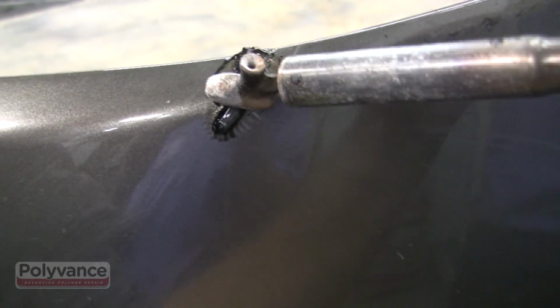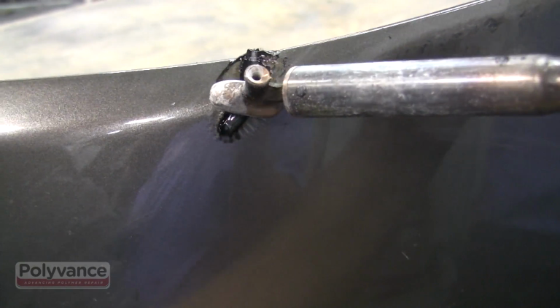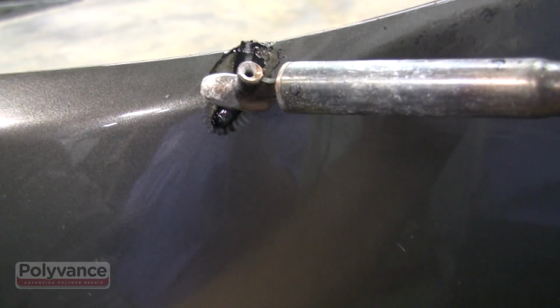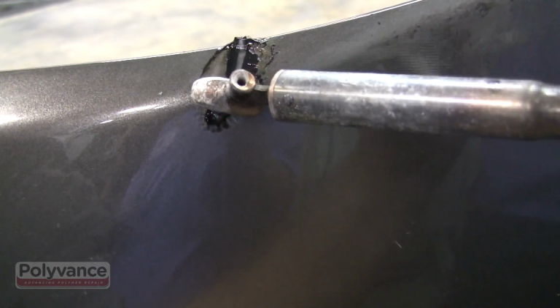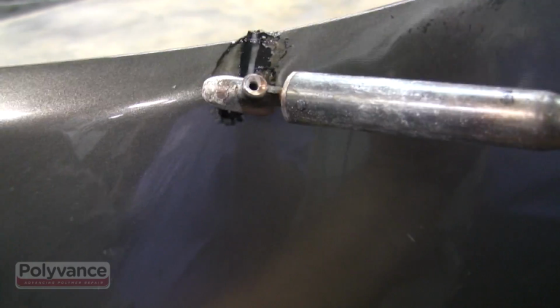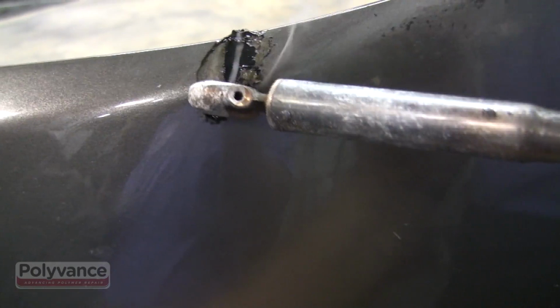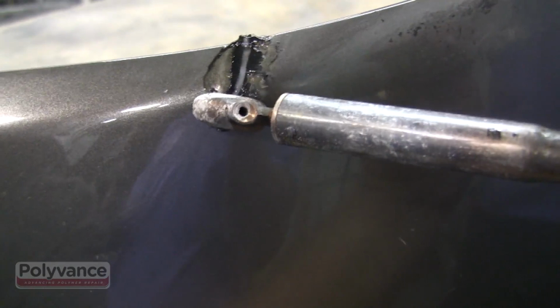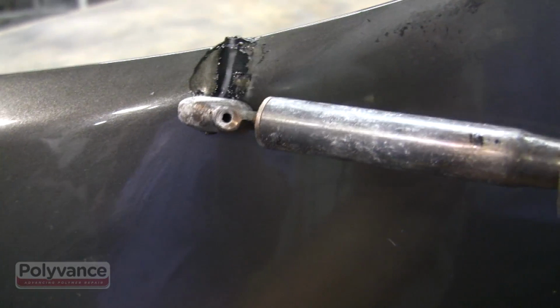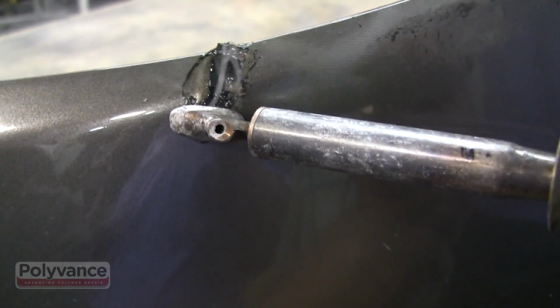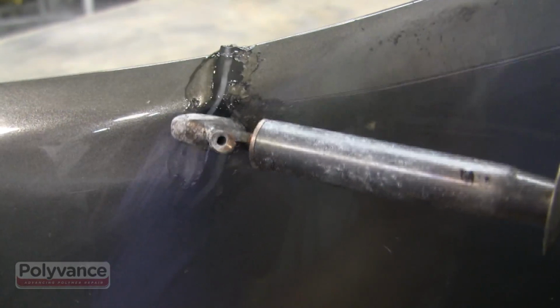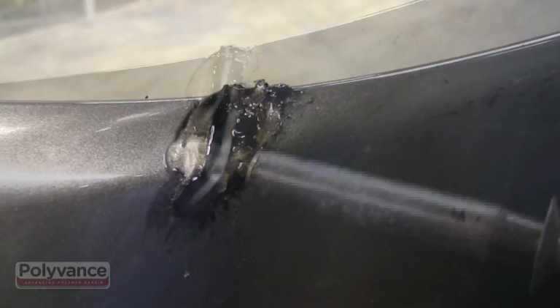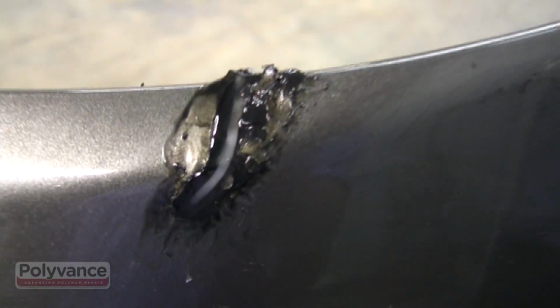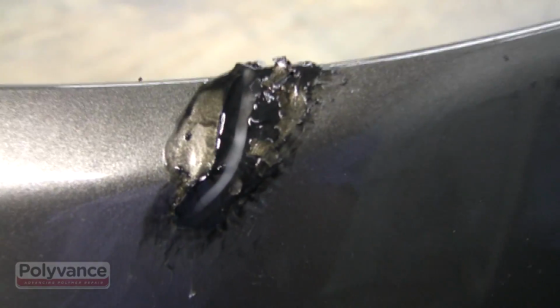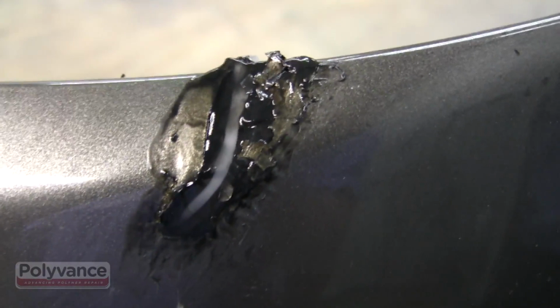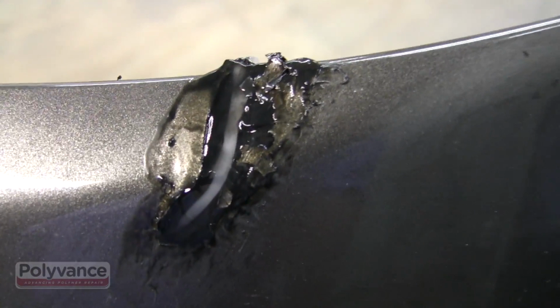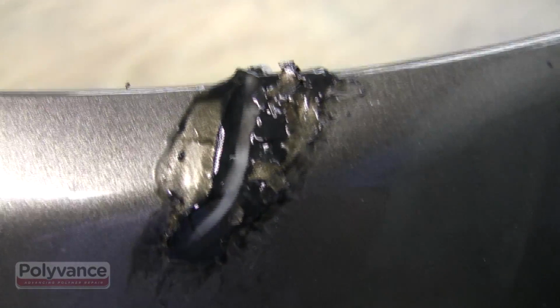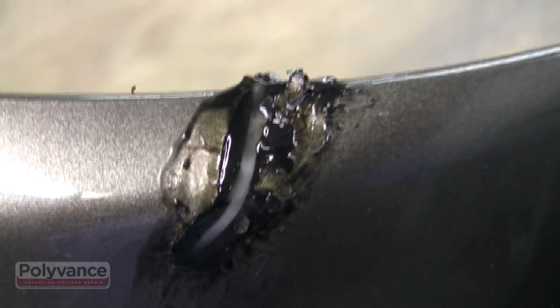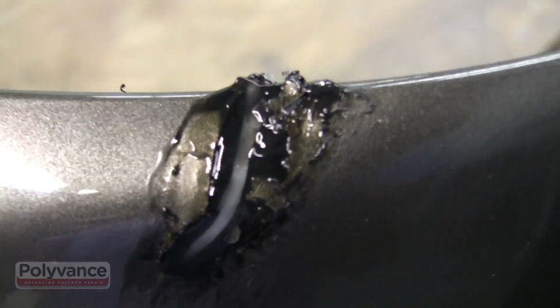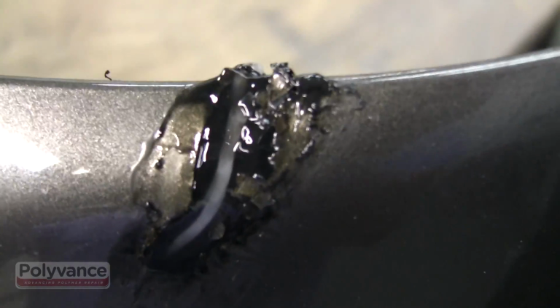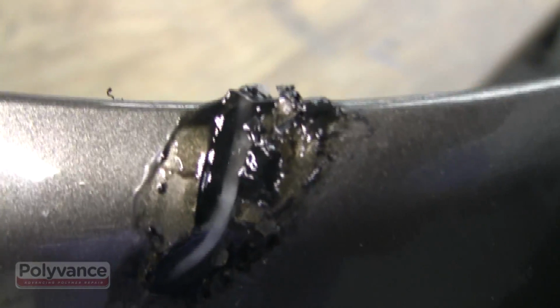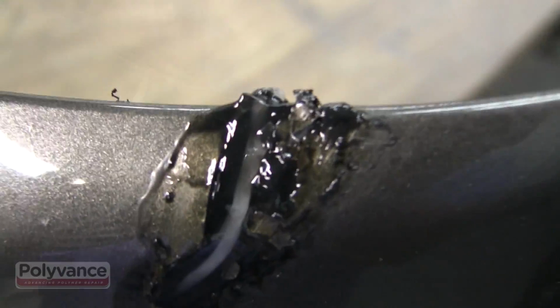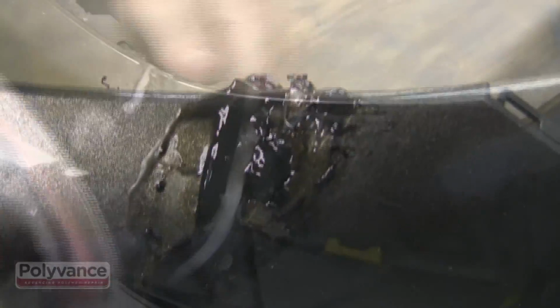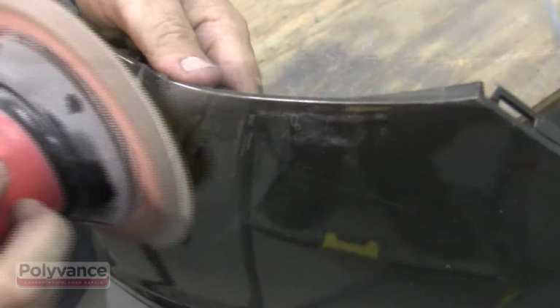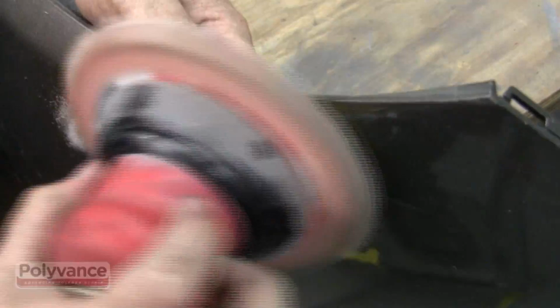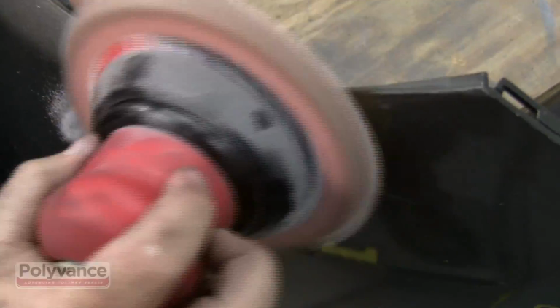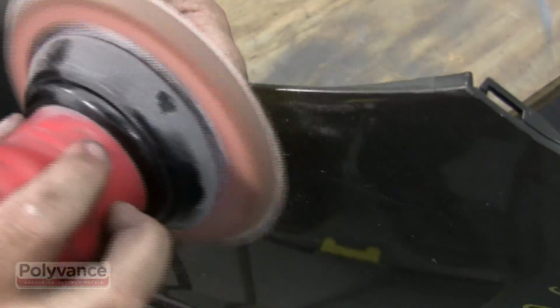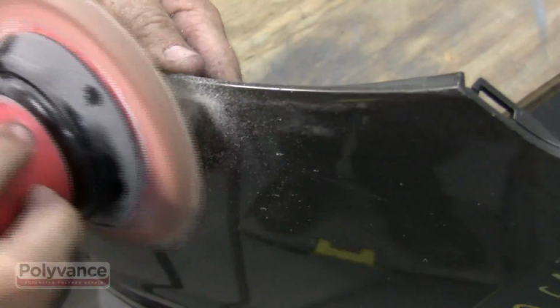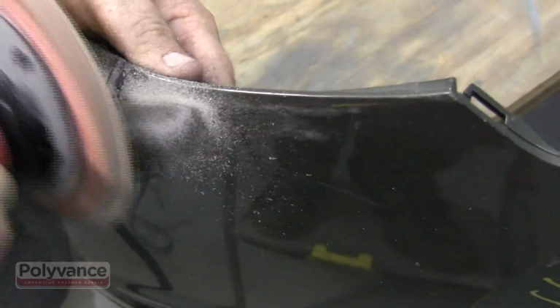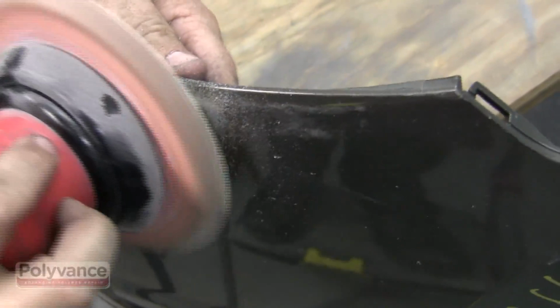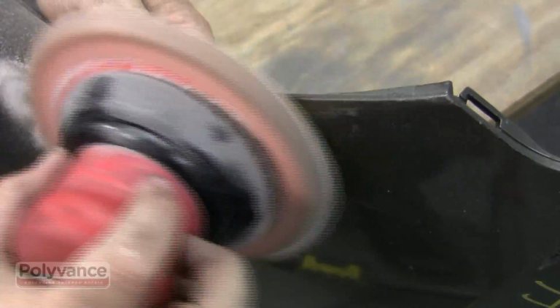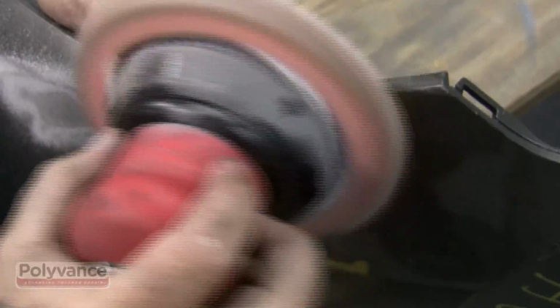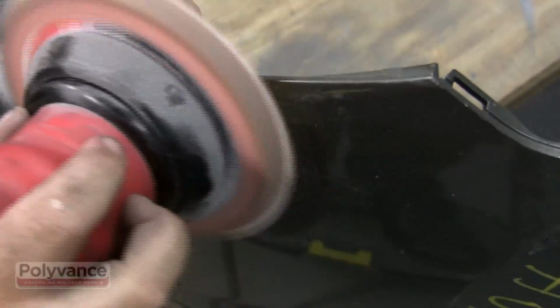While the plastic is still hot, use the airless plastic welder to smooth the weld. Once the weld has cooled, you can sand the weld smooth.